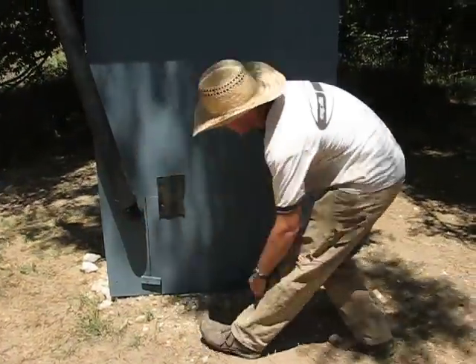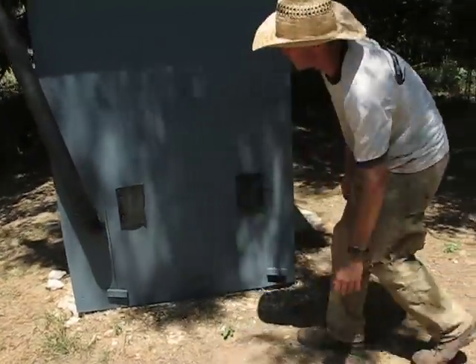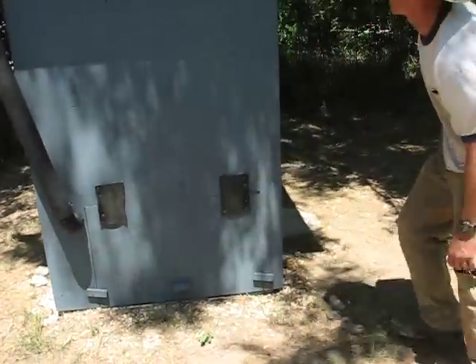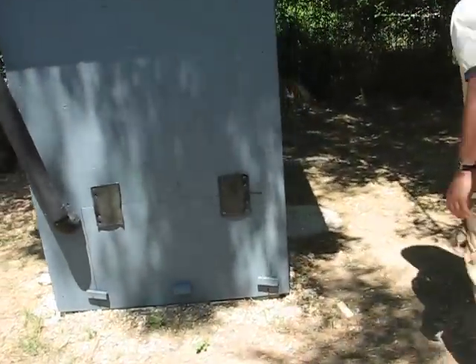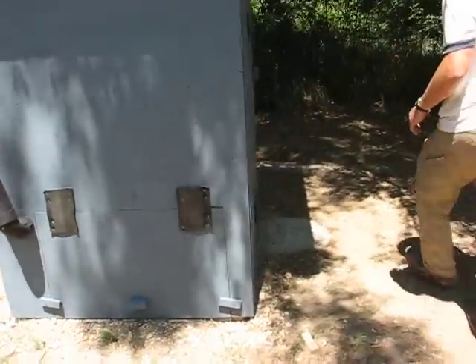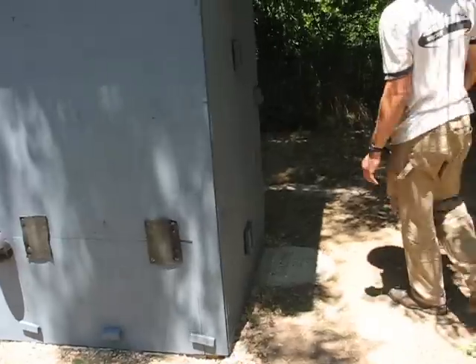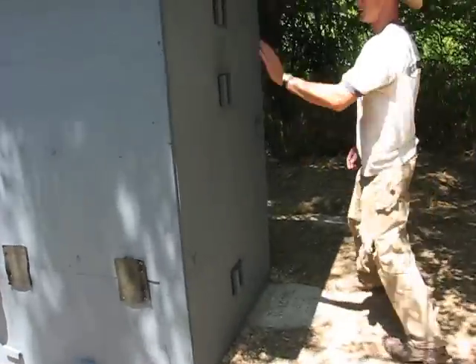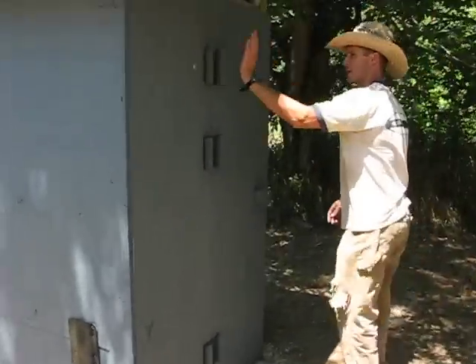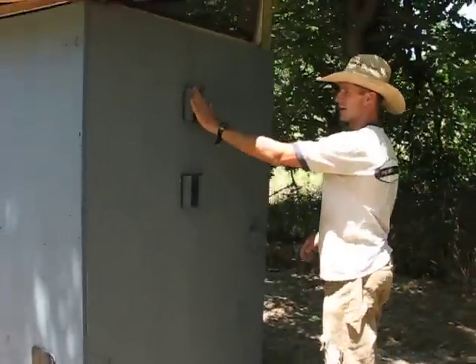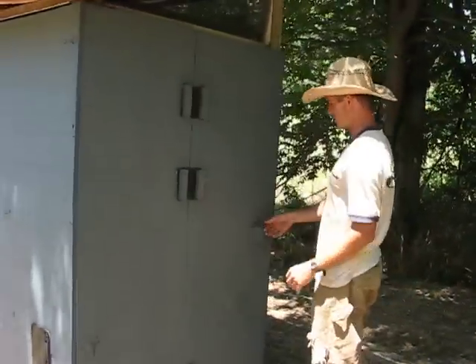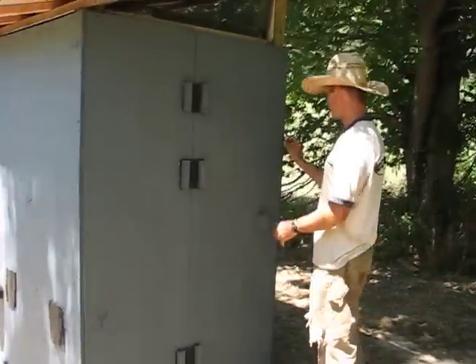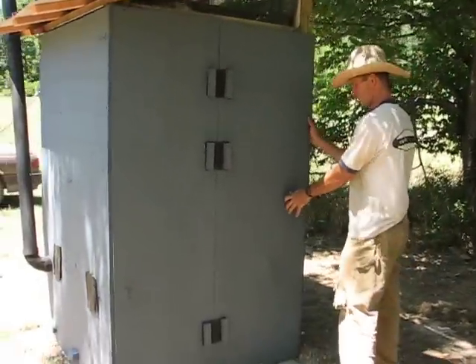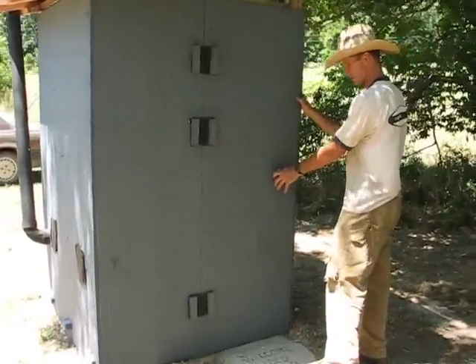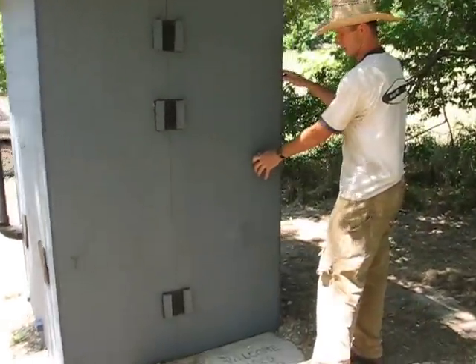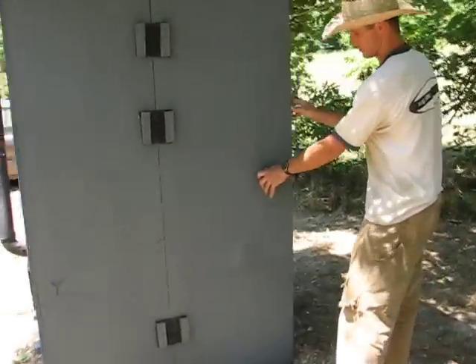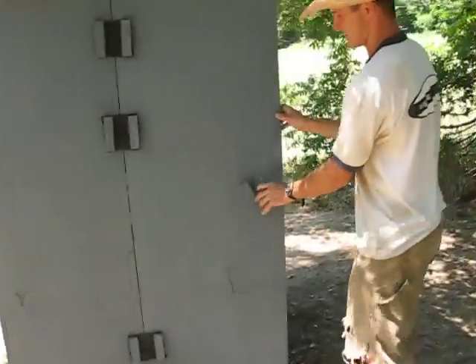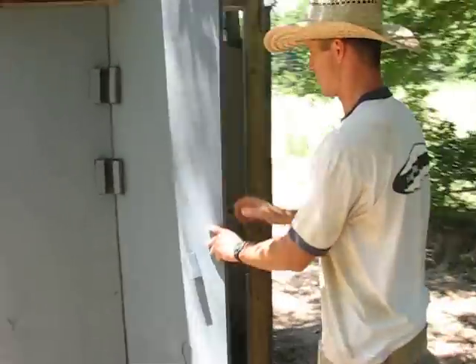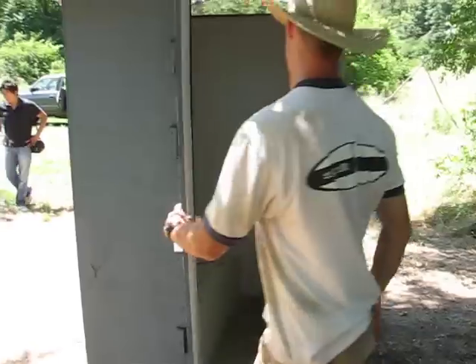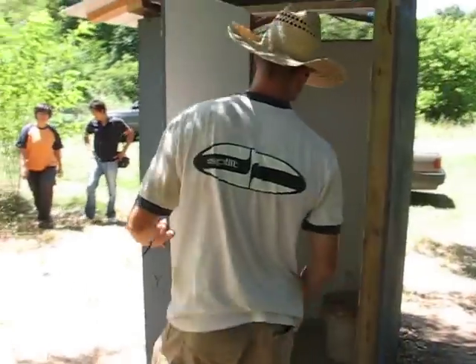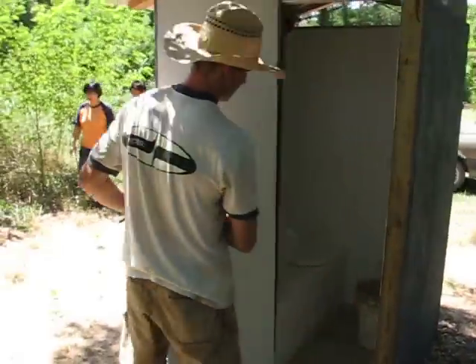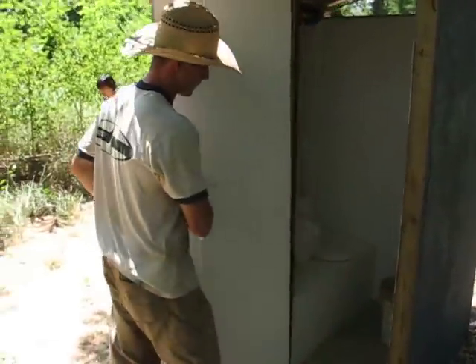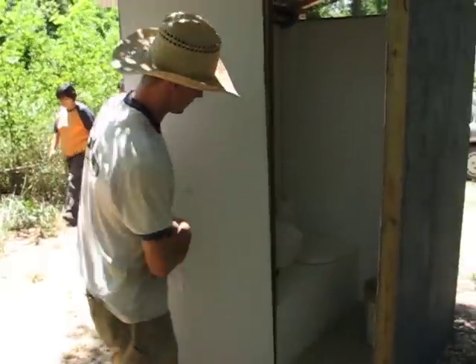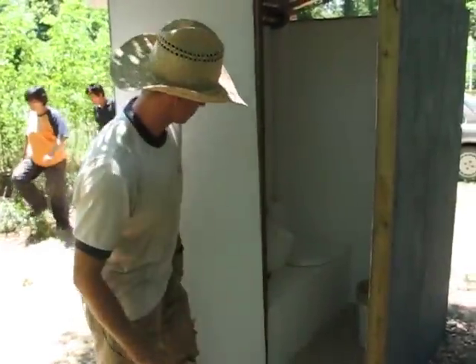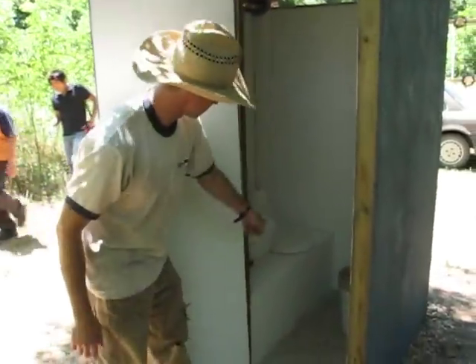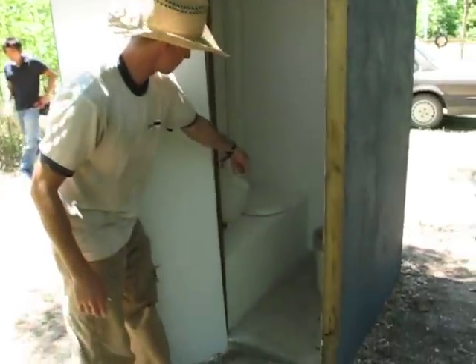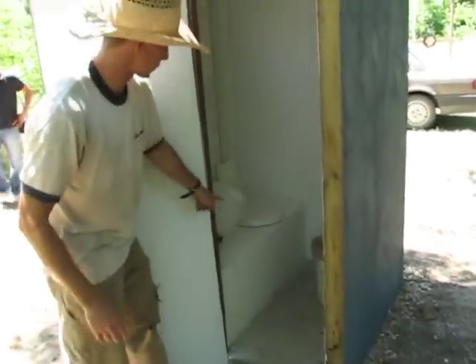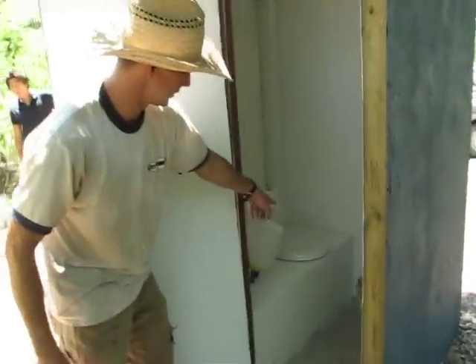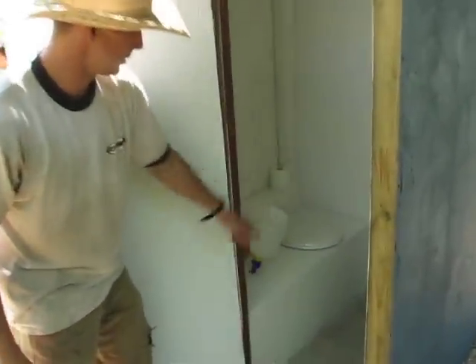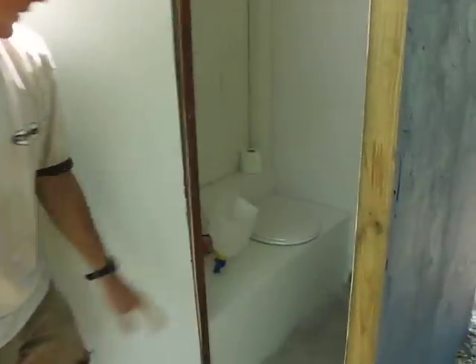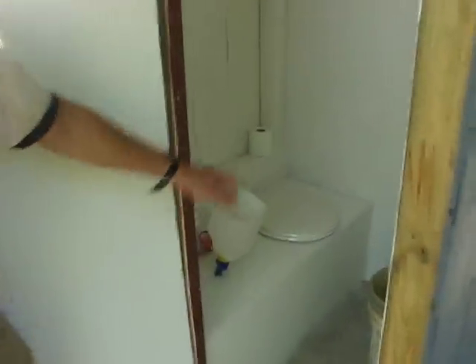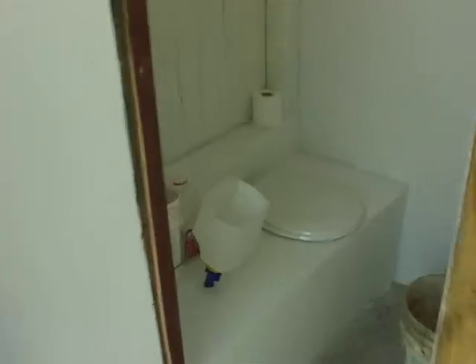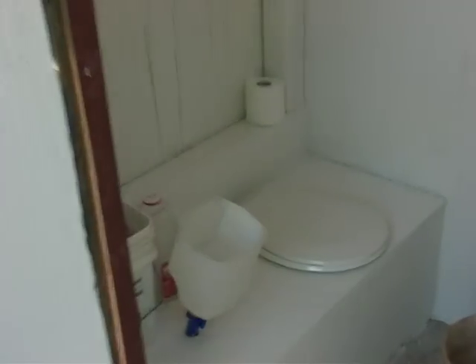Over here we've got our door made with our tire hinges, so it just swings here. Inside, as you're able to see, we've got a toilet seat there, and that's going to be where the solid waste goes.